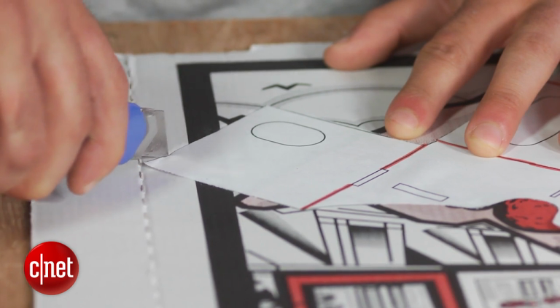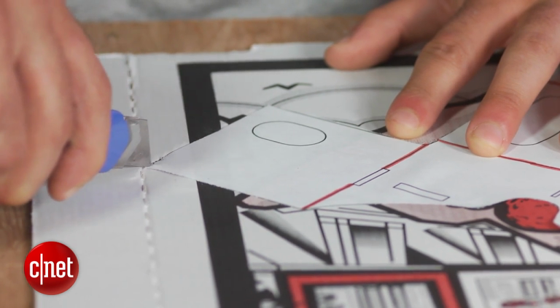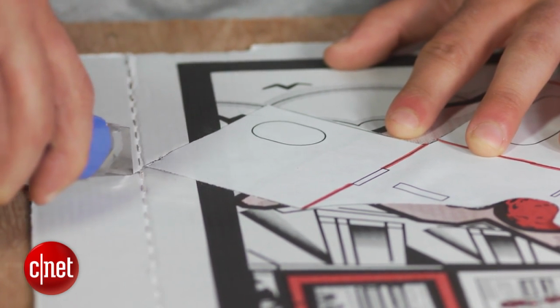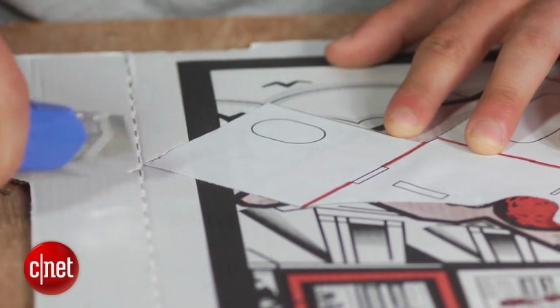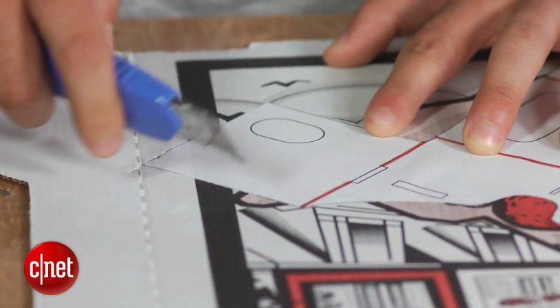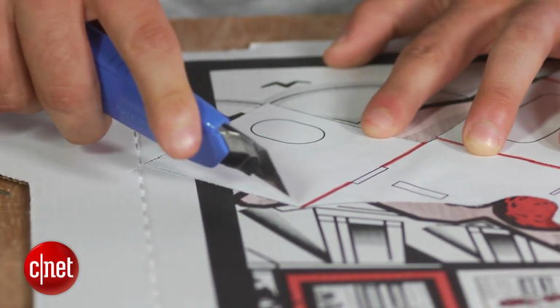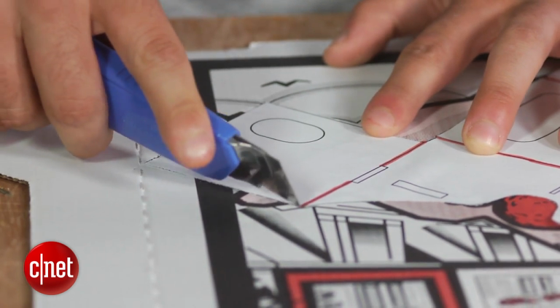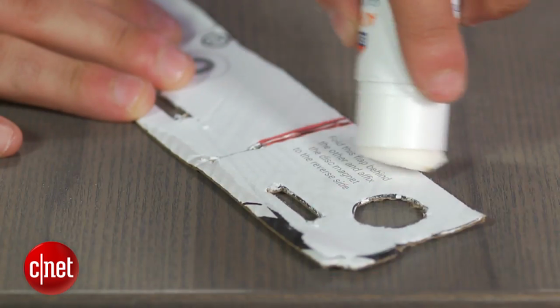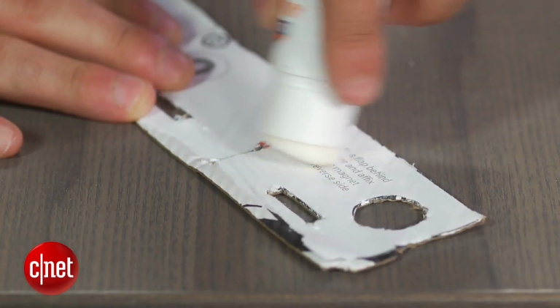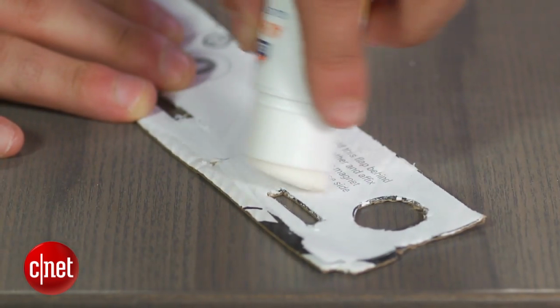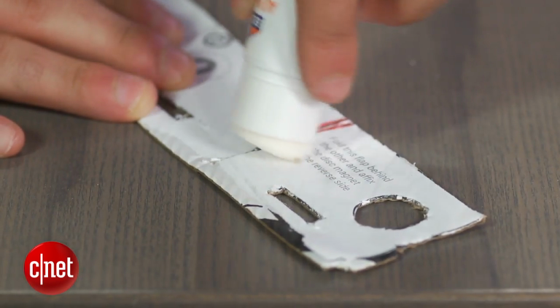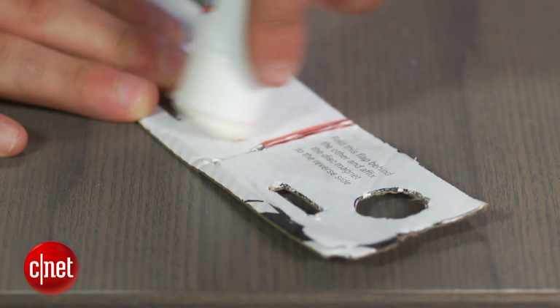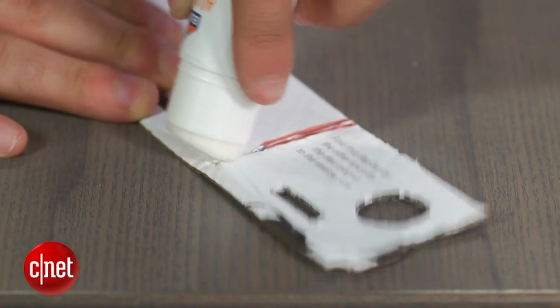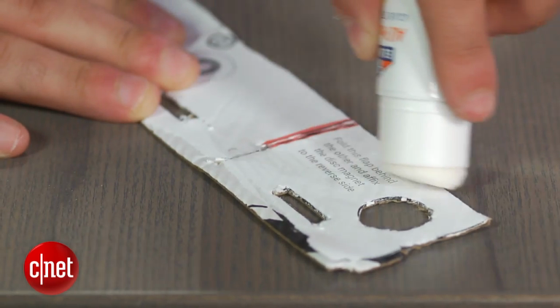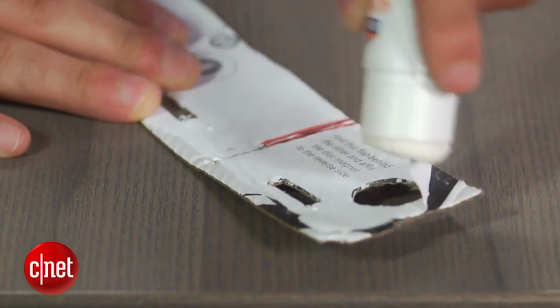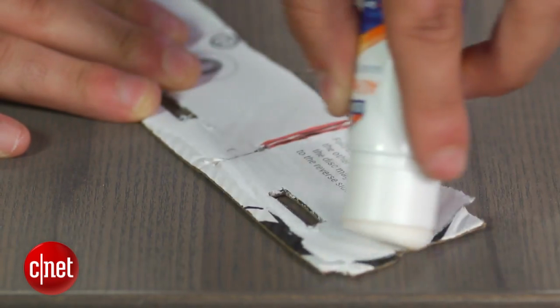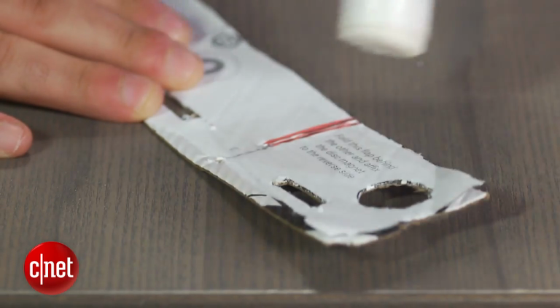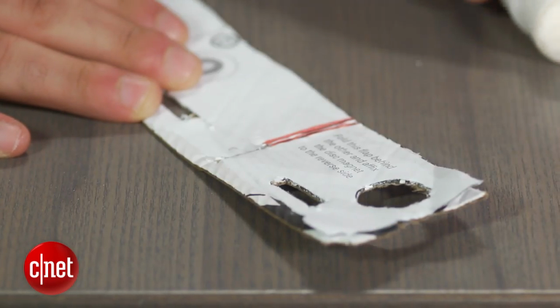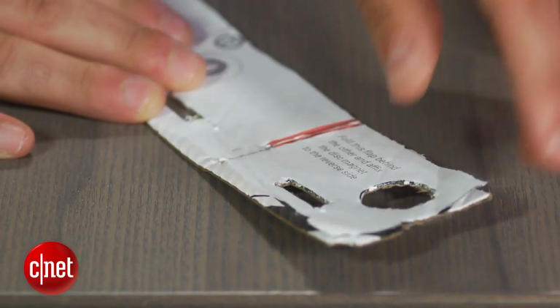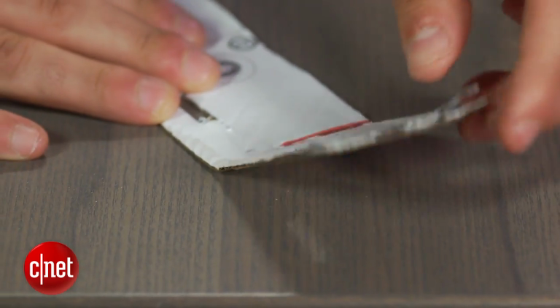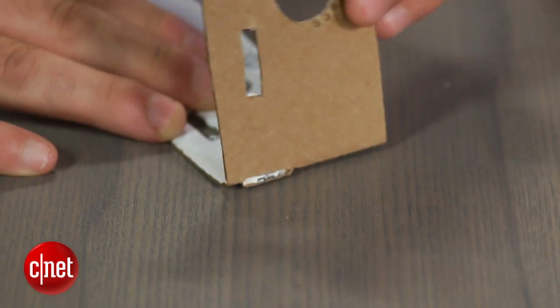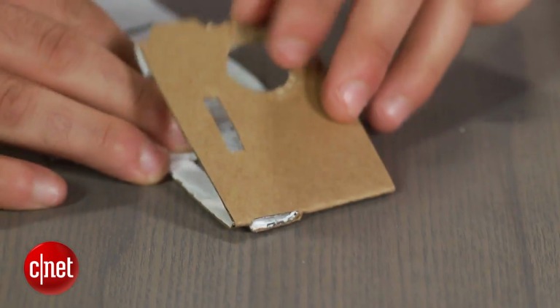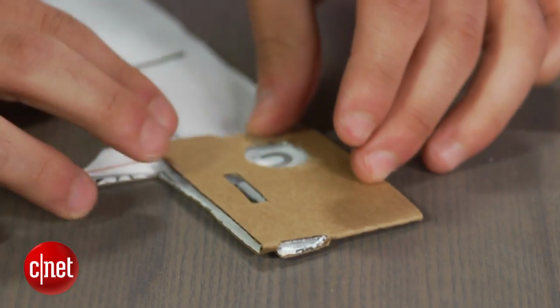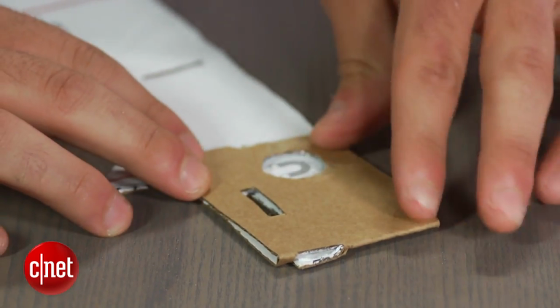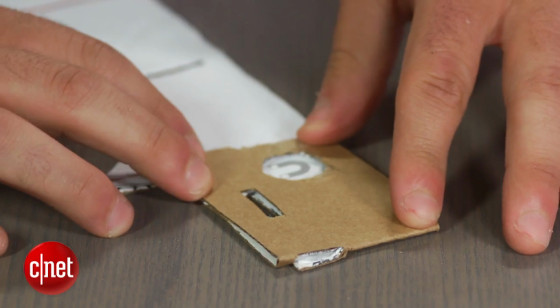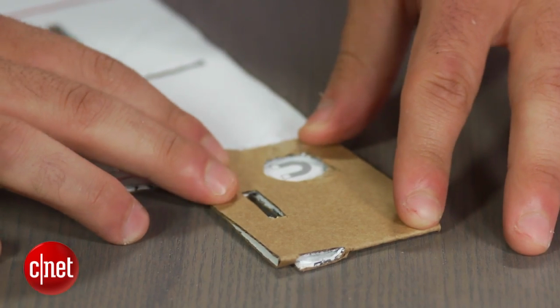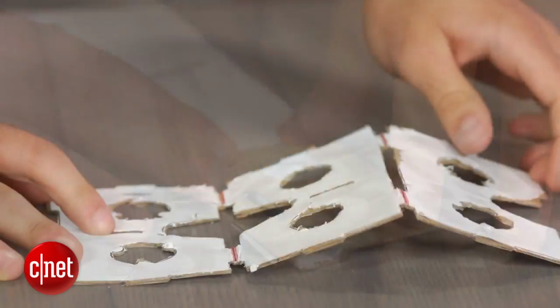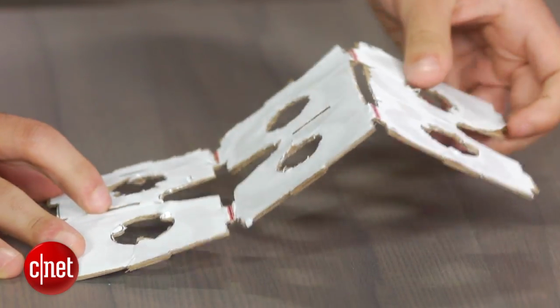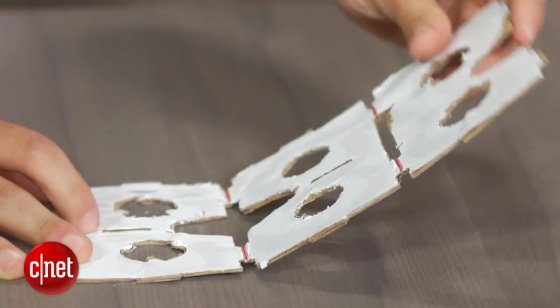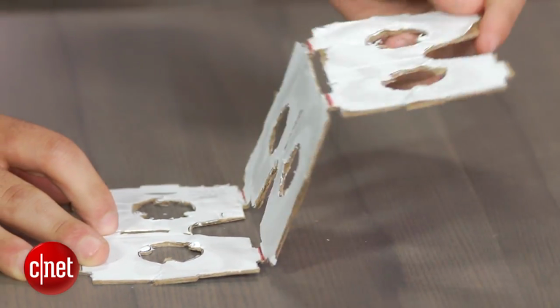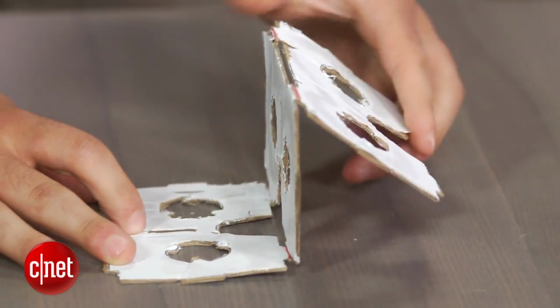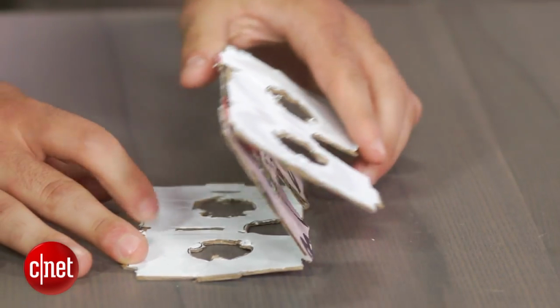Once that's done, glue the files onto the cardboard and use your exacto knife or box cutter to carefully cut them out. Now it's time to fold the cardboard. If you used a color printer, you want to fold inwards on the red lines. The flap furthest to the right should be folded over the piece to its left and glued down. You will also want to glue the three eyepieces together.